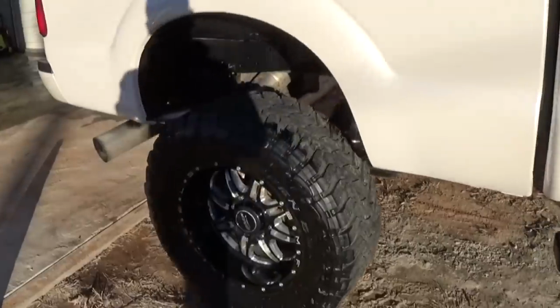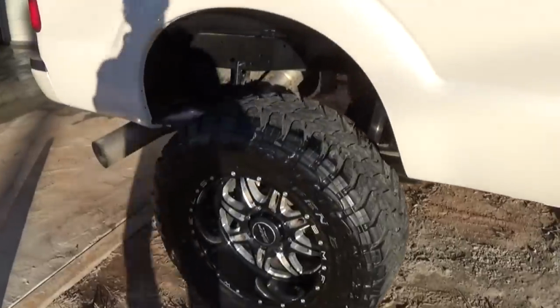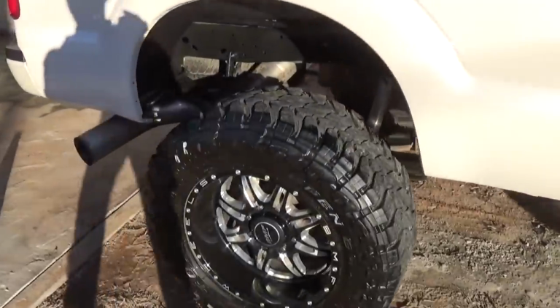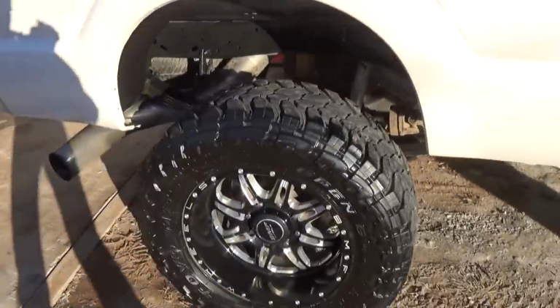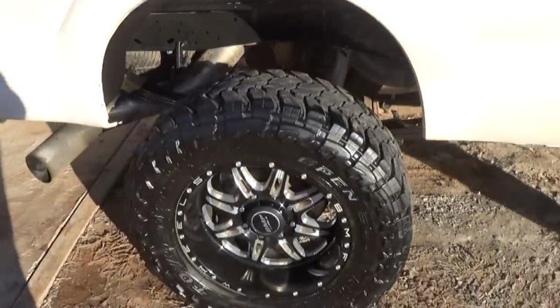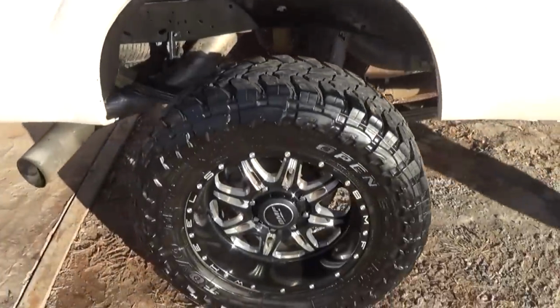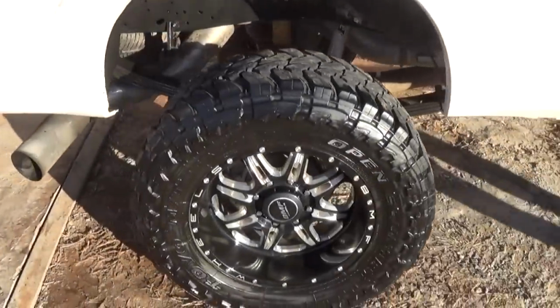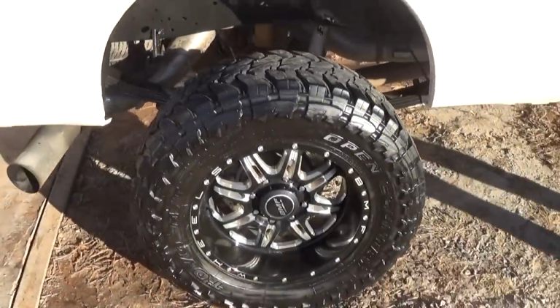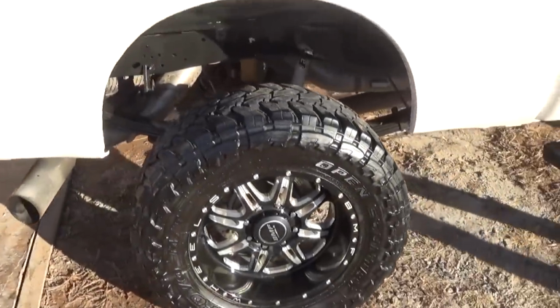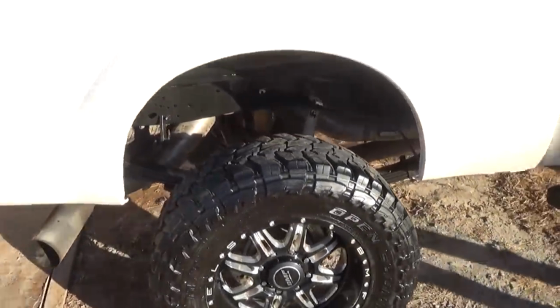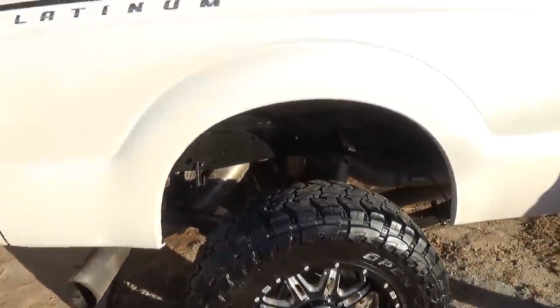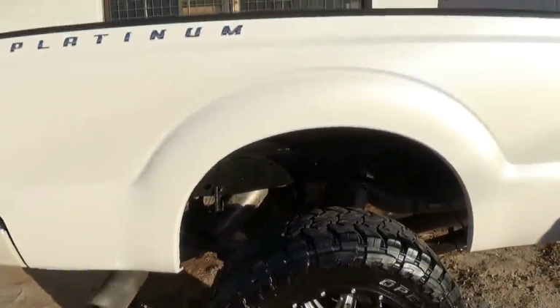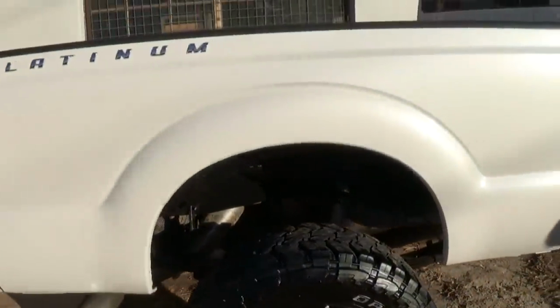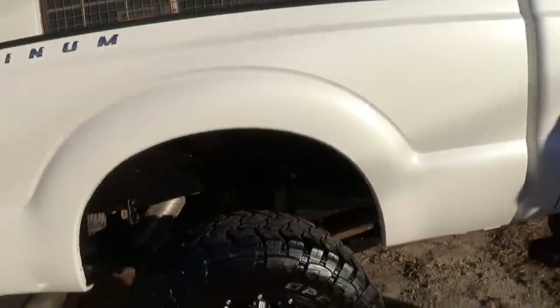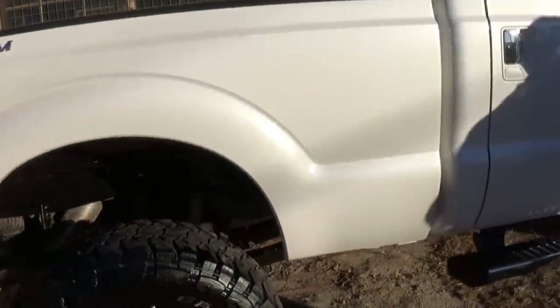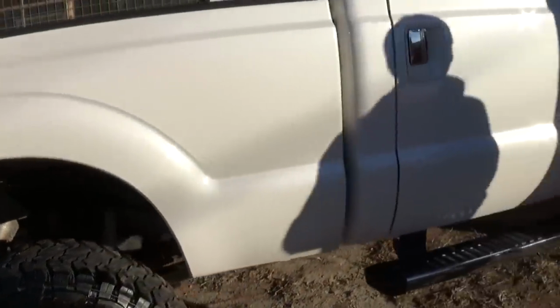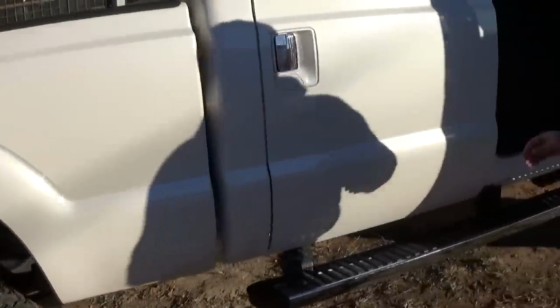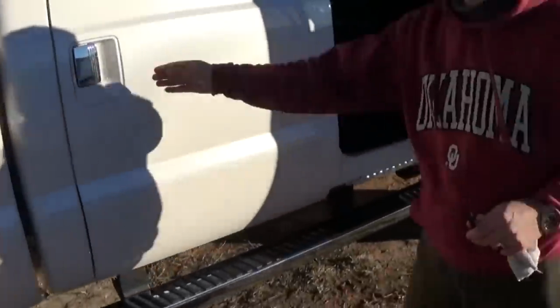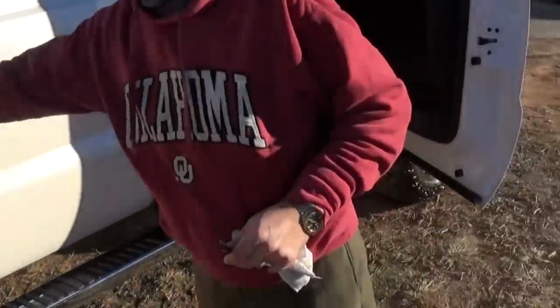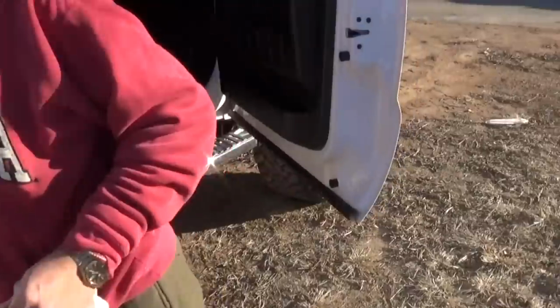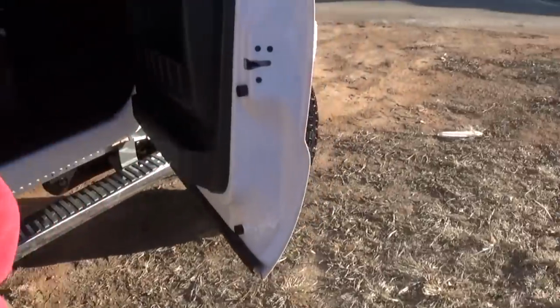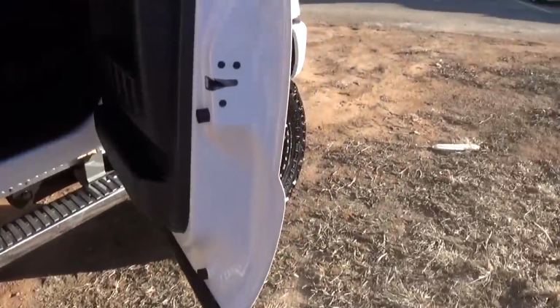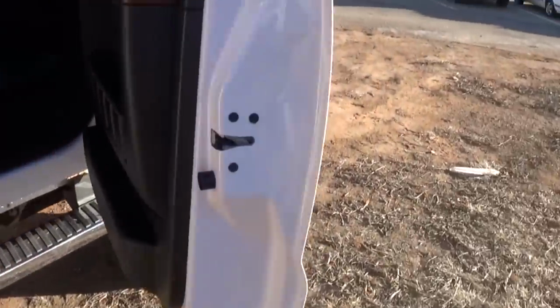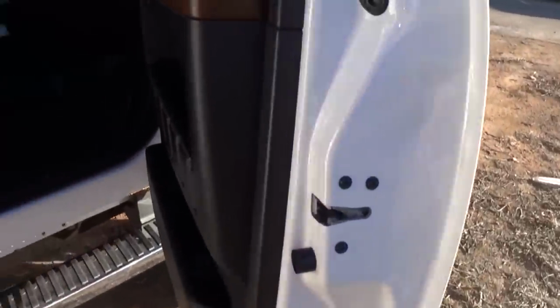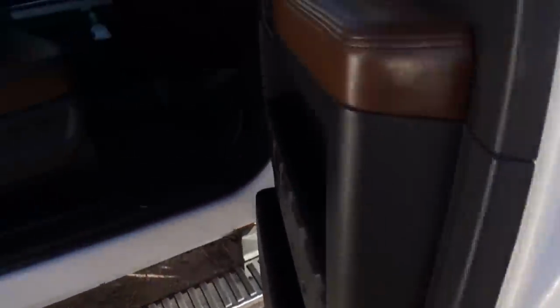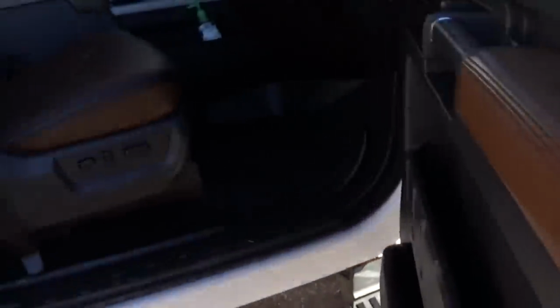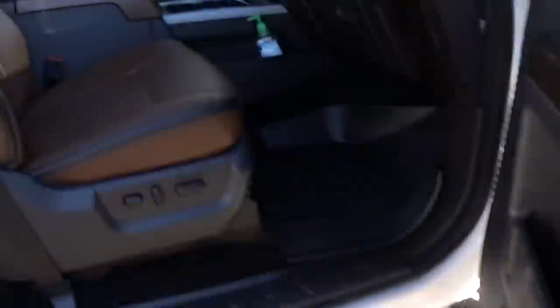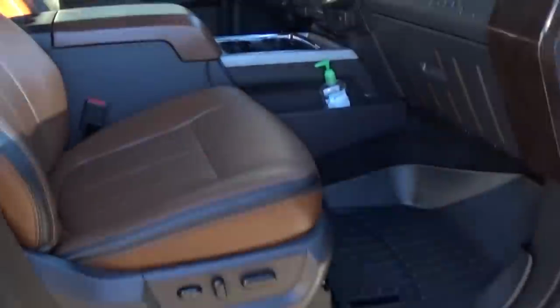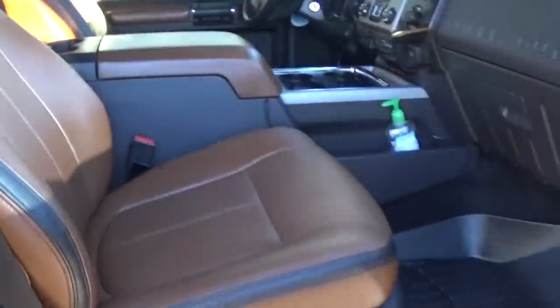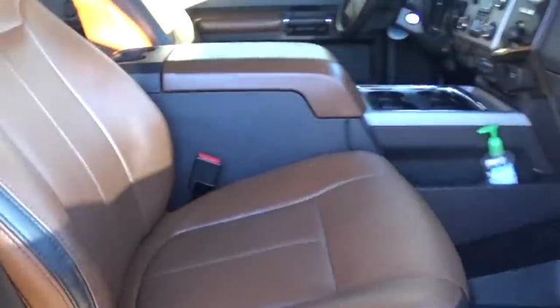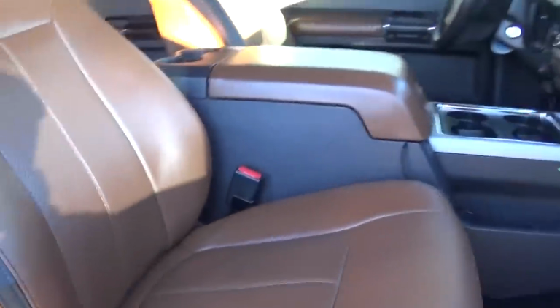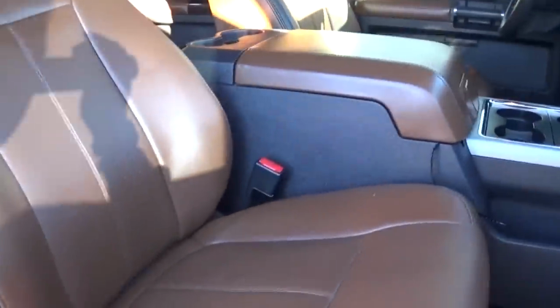It's pushing right now about 600 horsepower. We have a programmer and bigger injectors in it. As you can see,